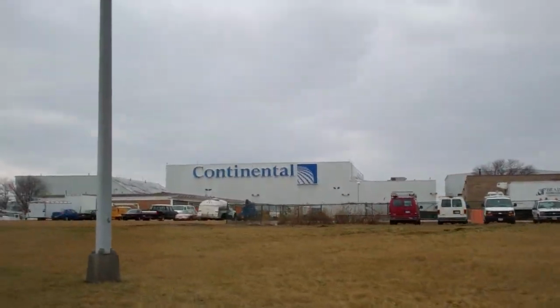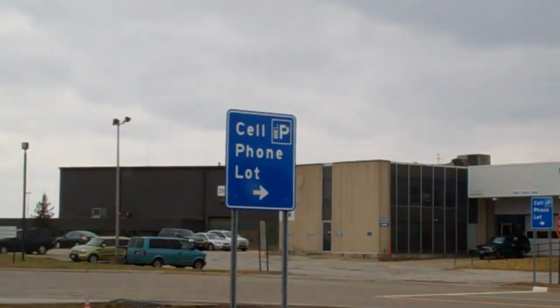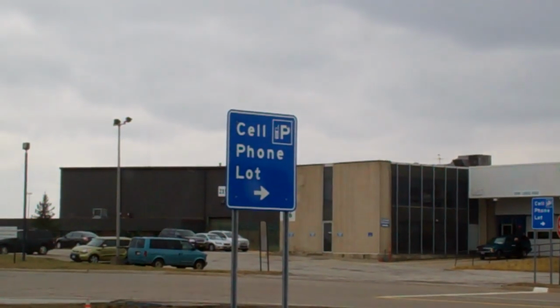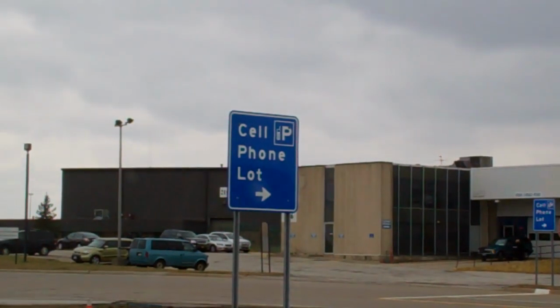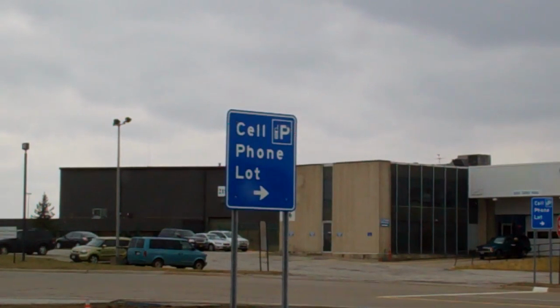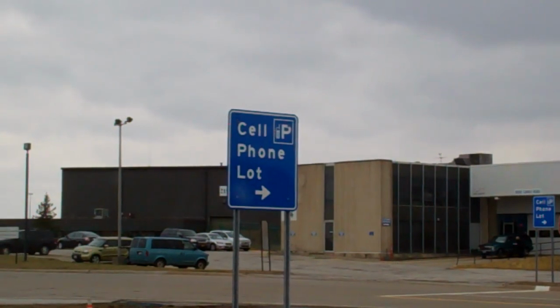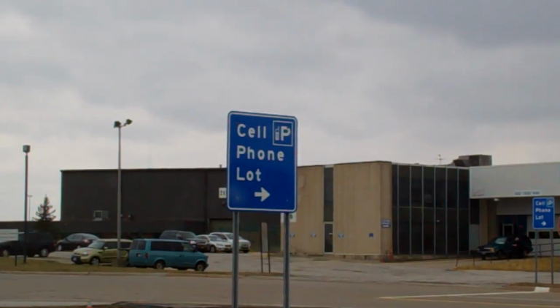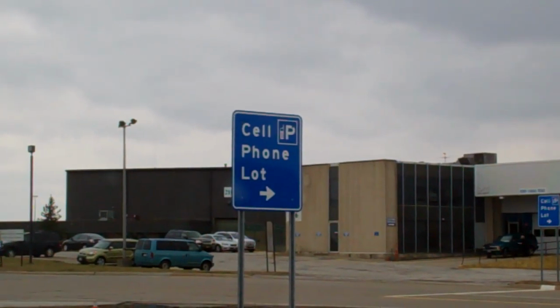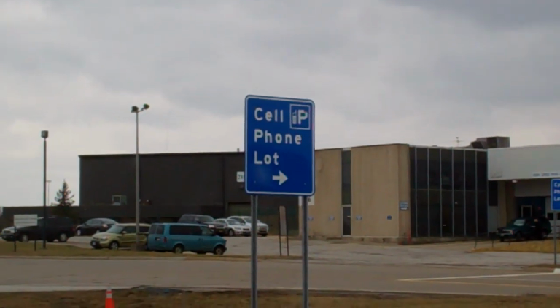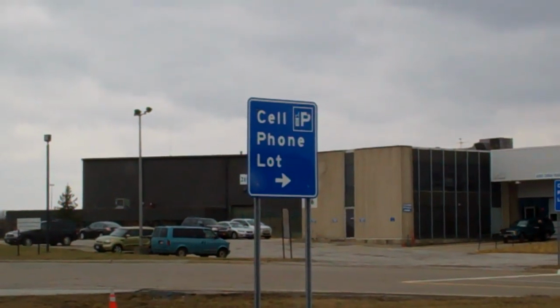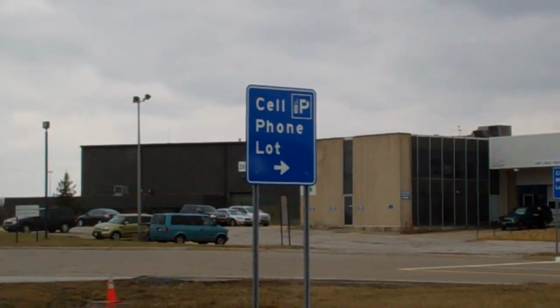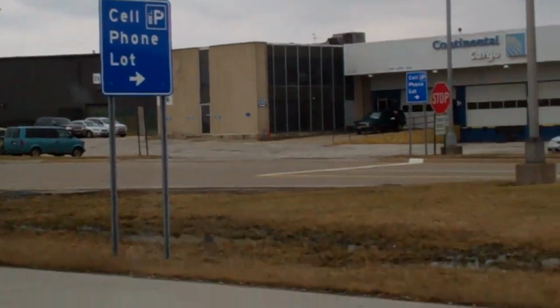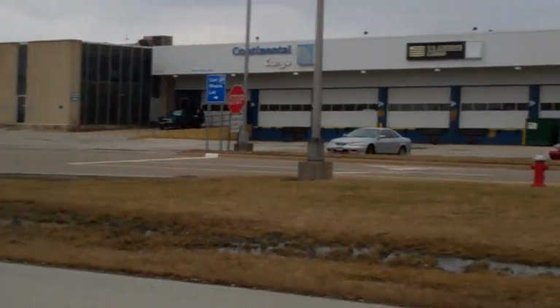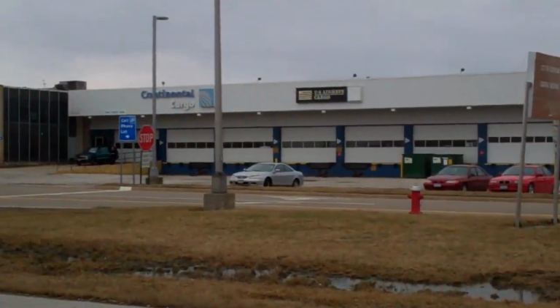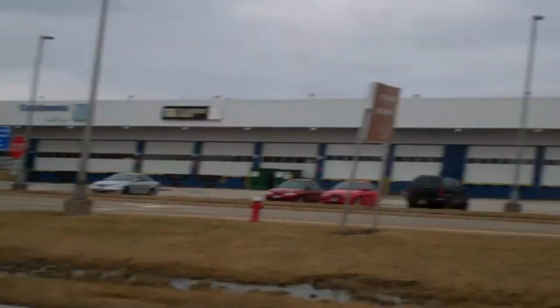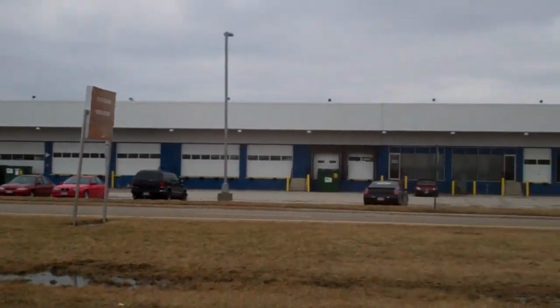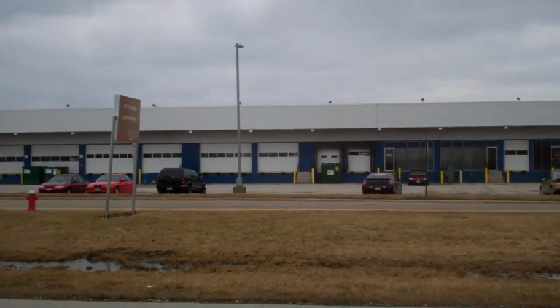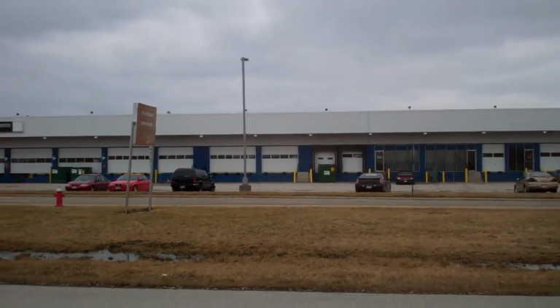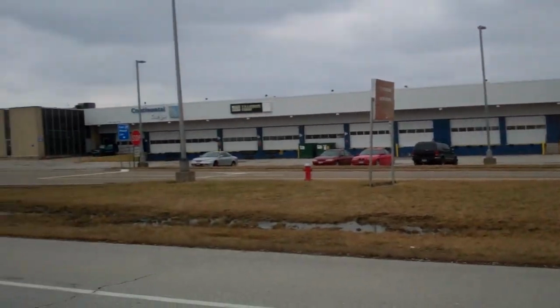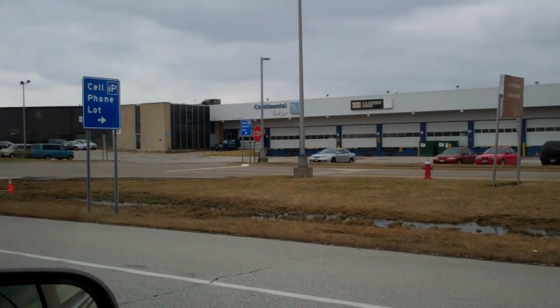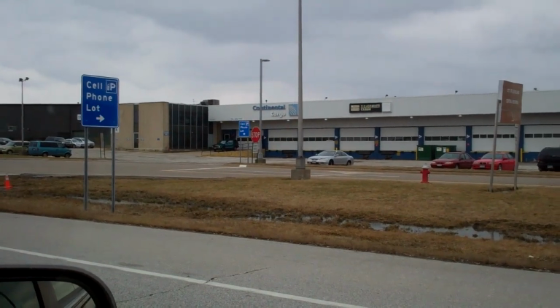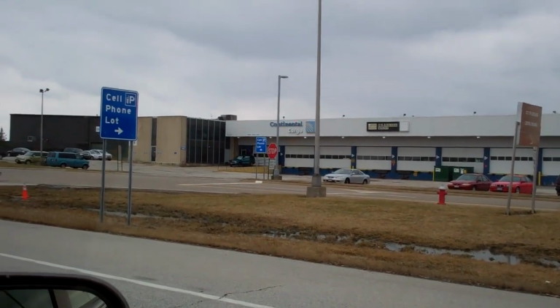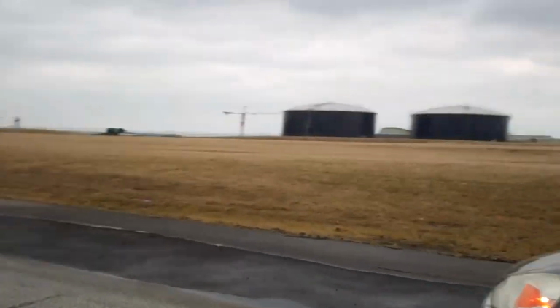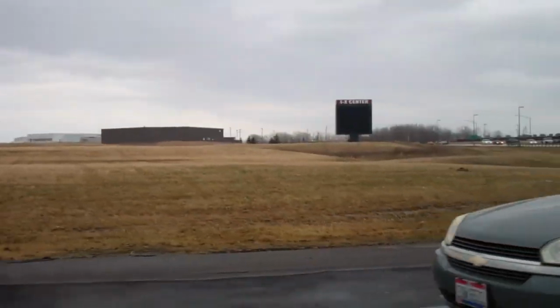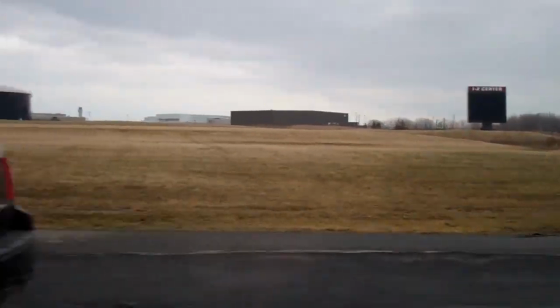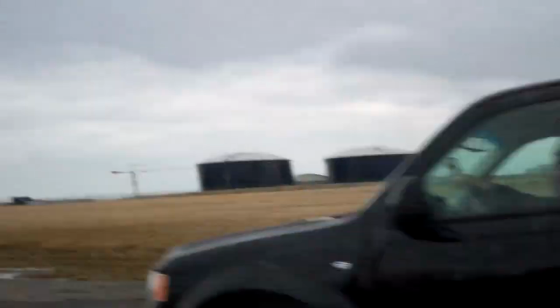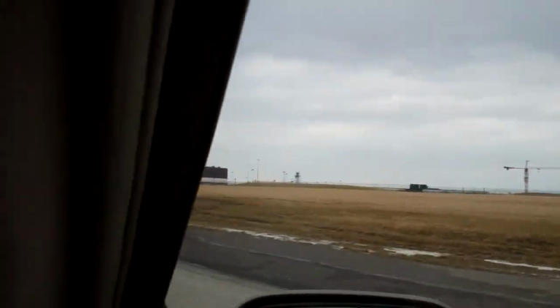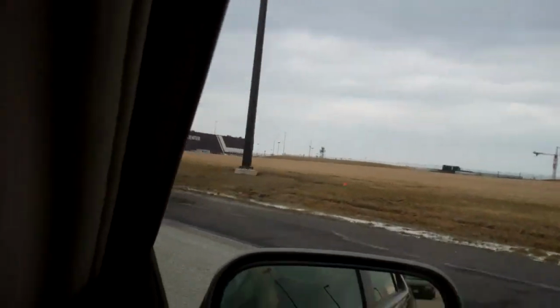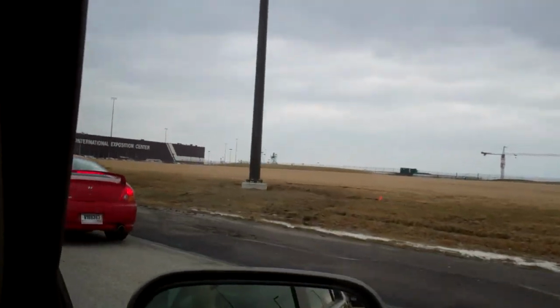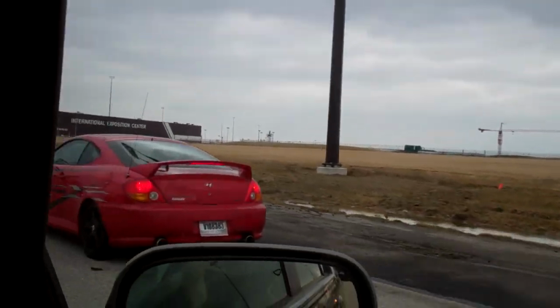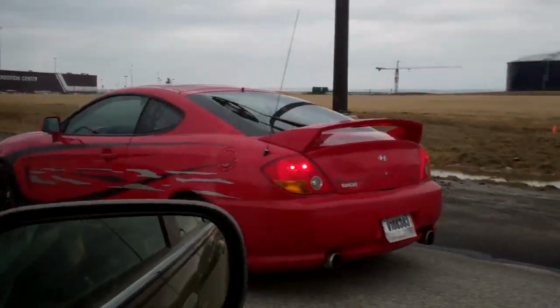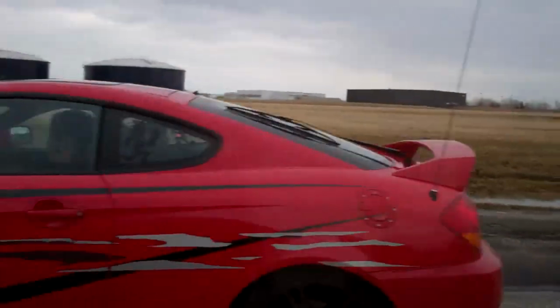I do not understand what that sign means. Cell phone lot - why? What does that mean? Passing the Malibu, the Ford, the Hyundai.